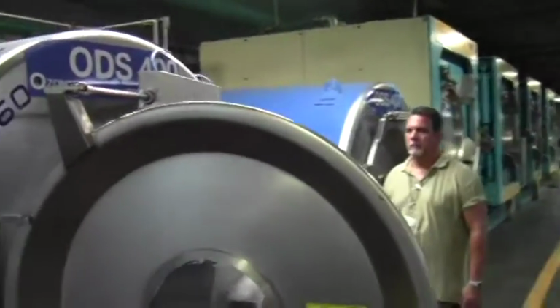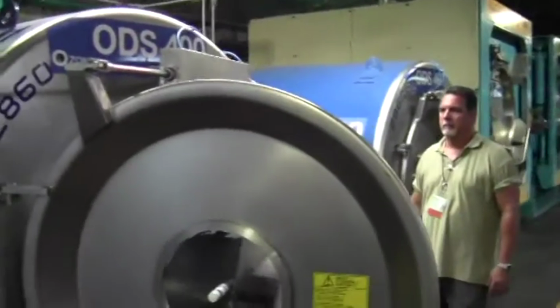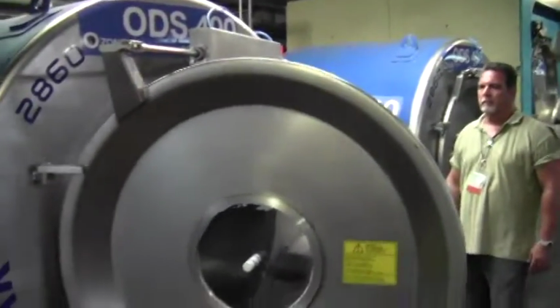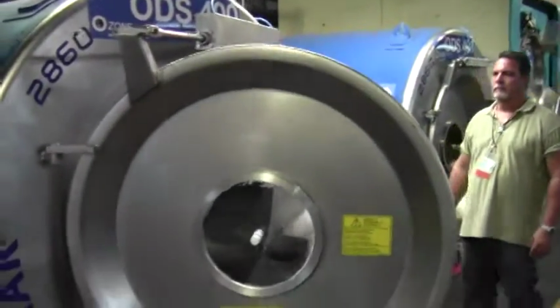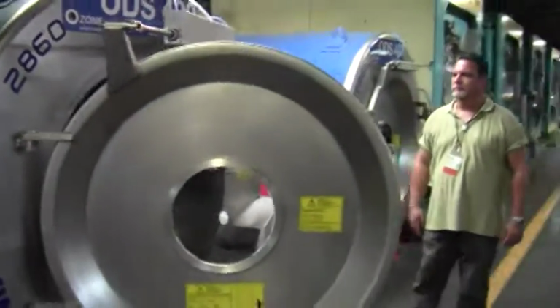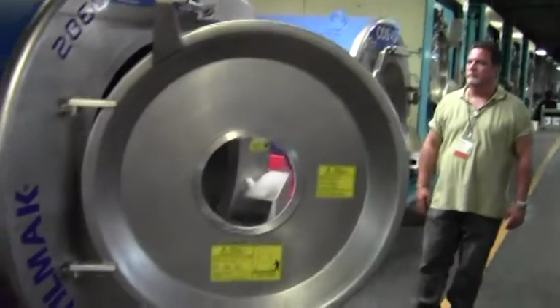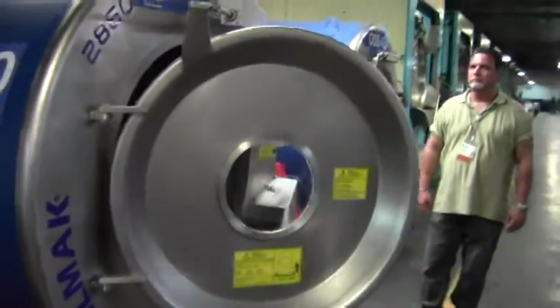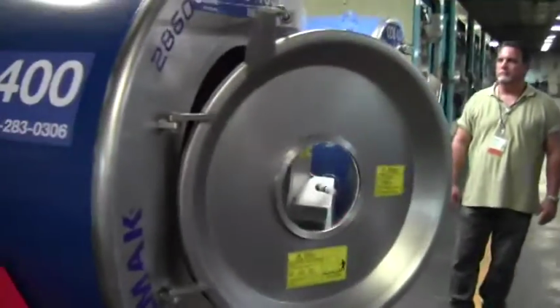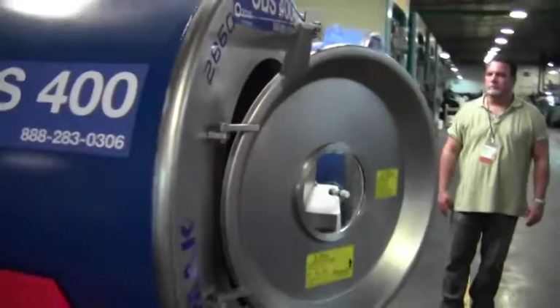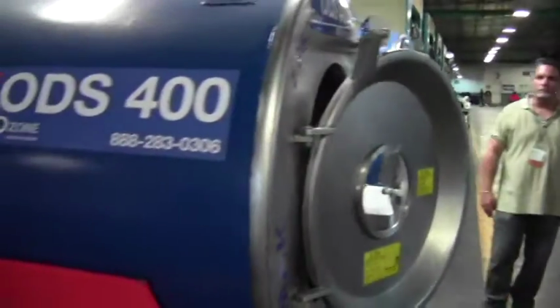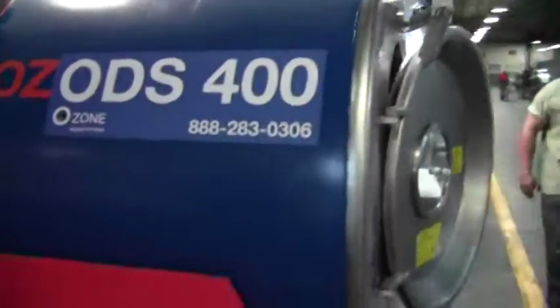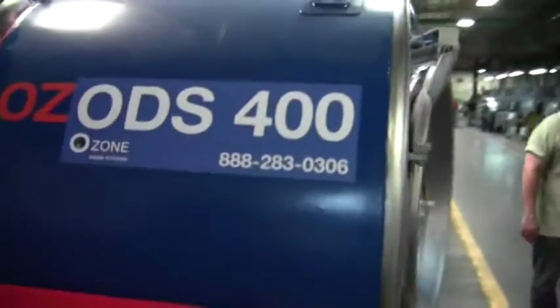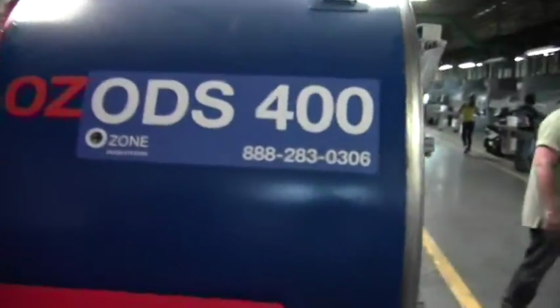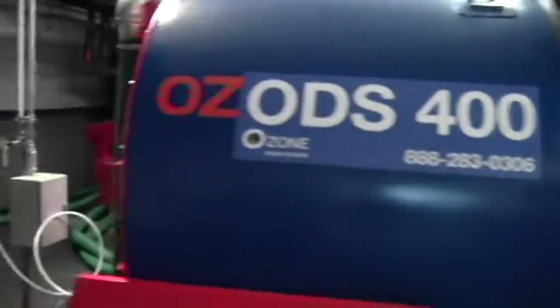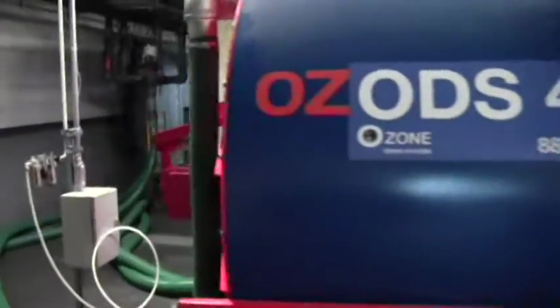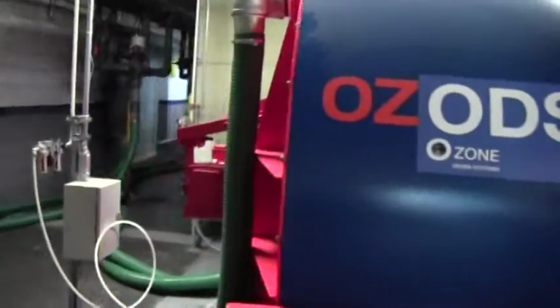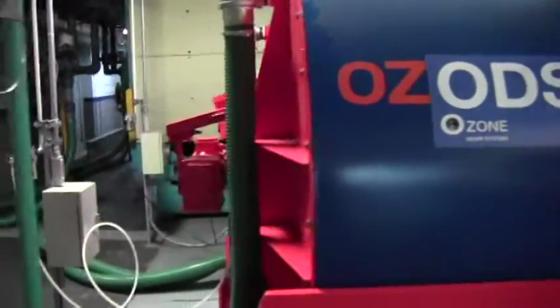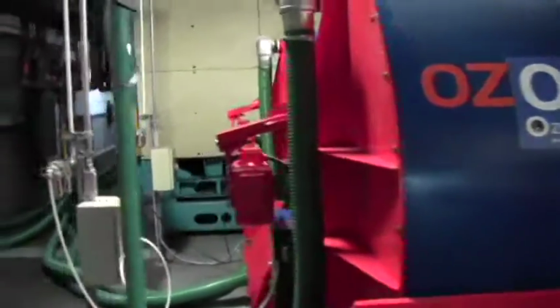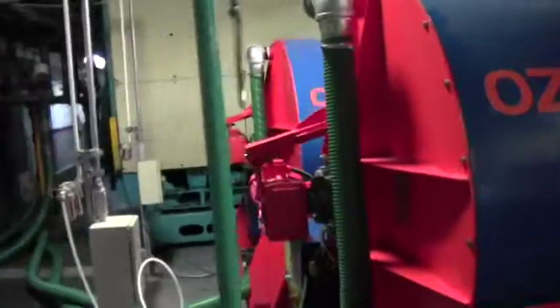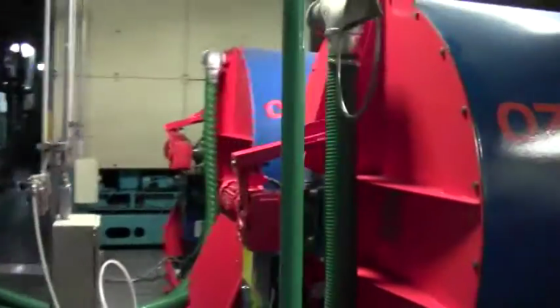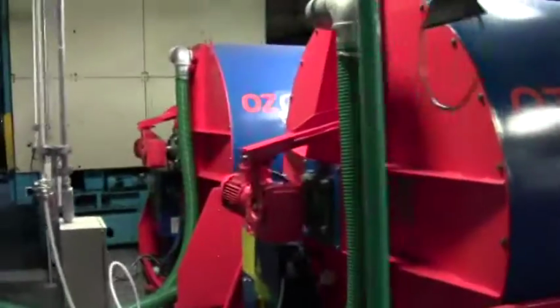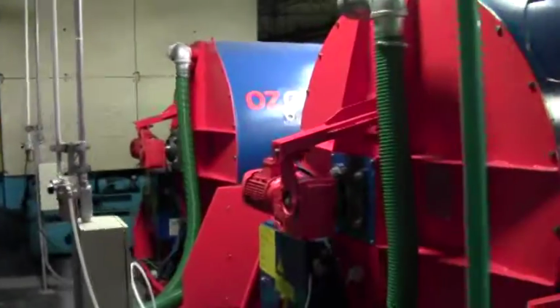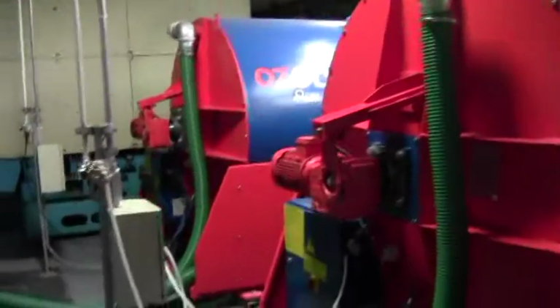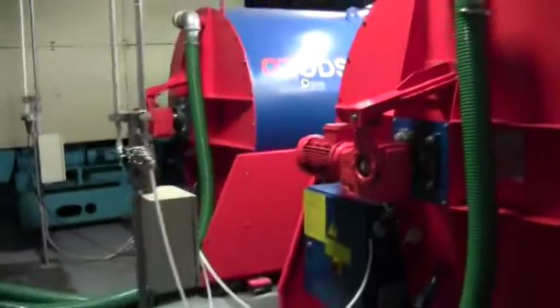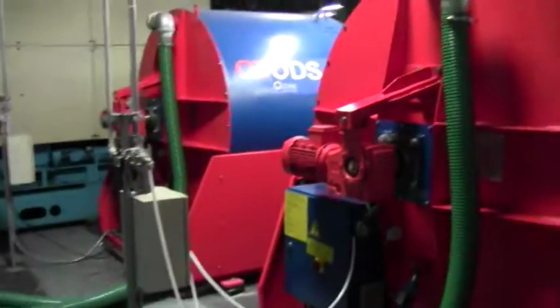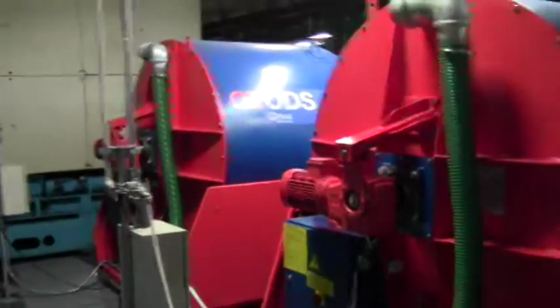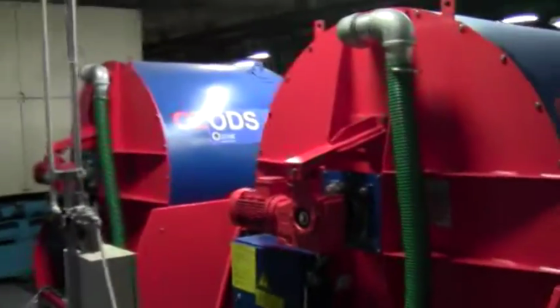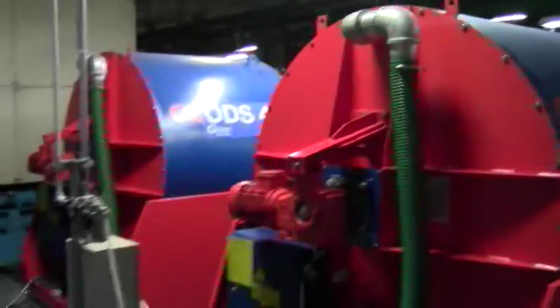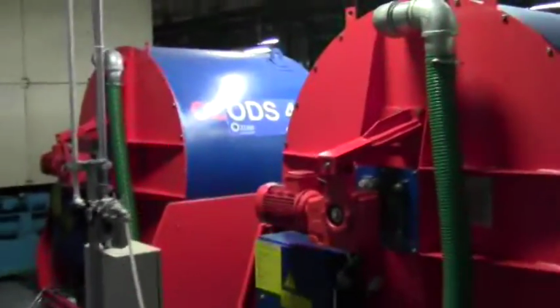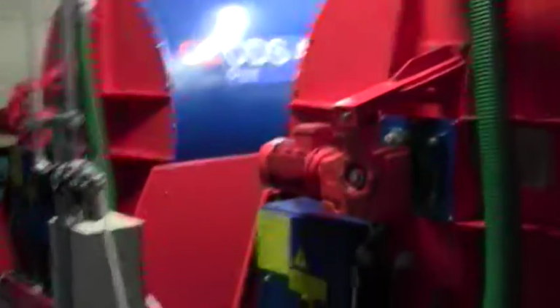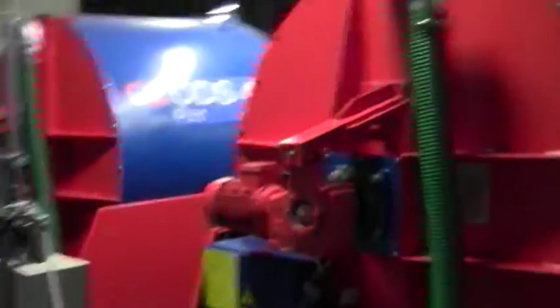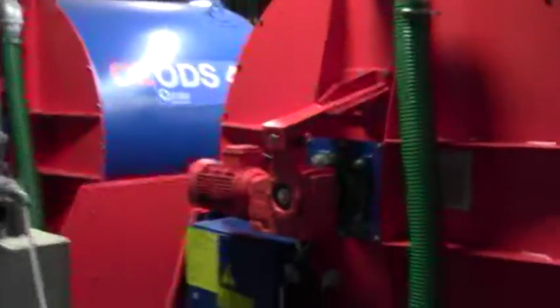Closing door — all automatic. Closing door. One production machine, one evac machine.